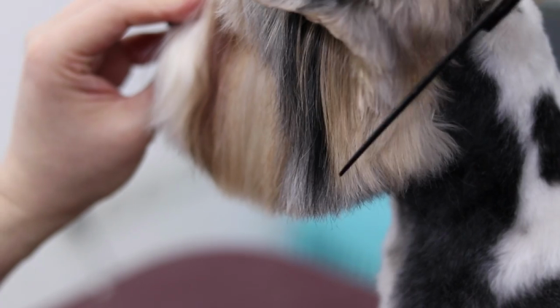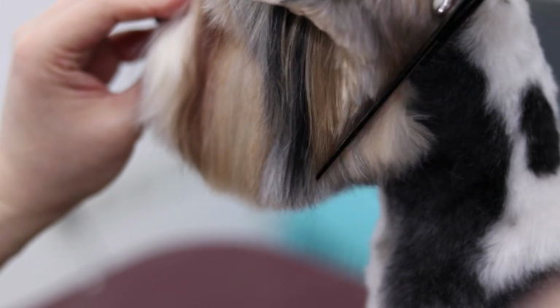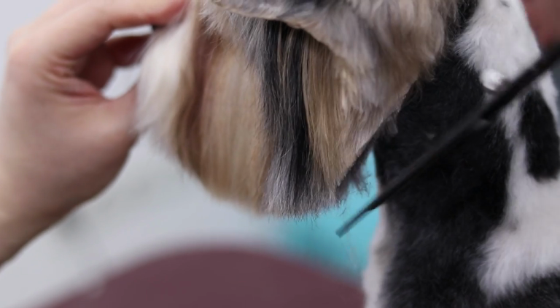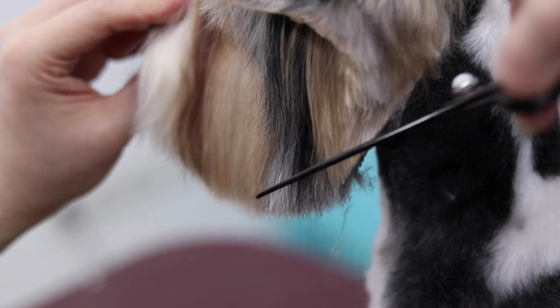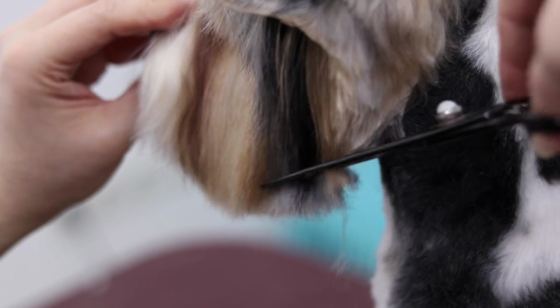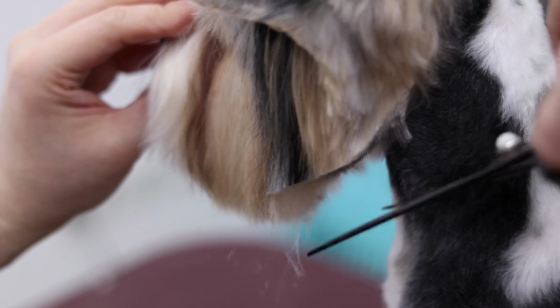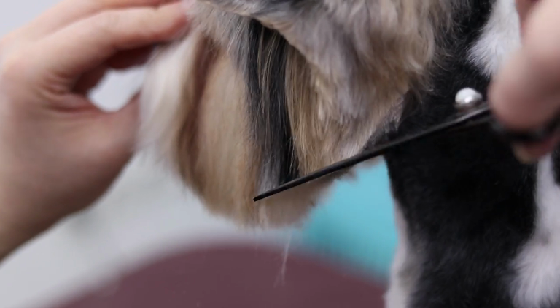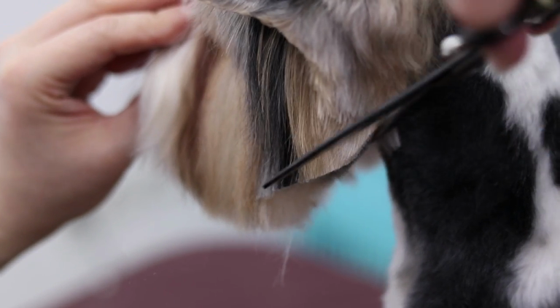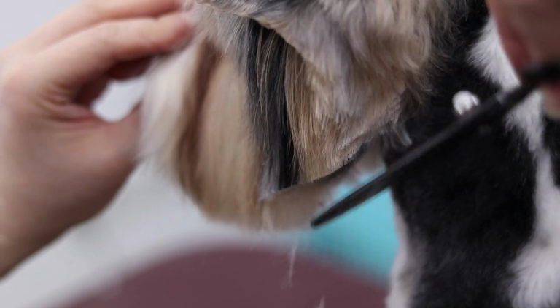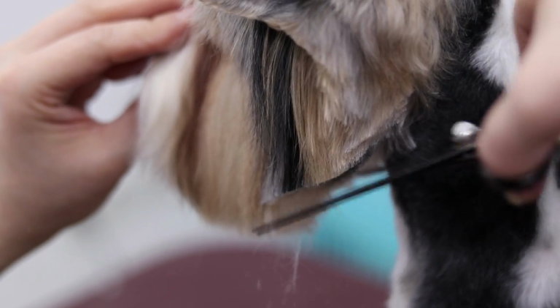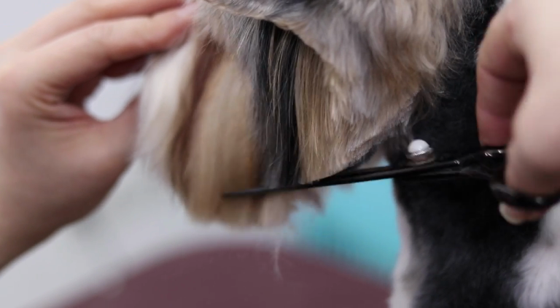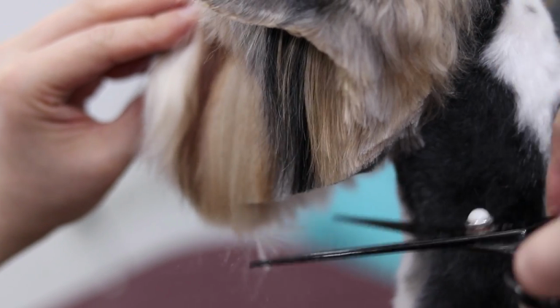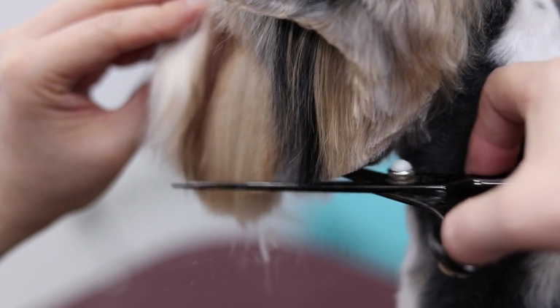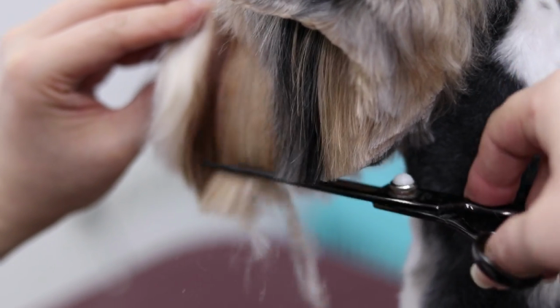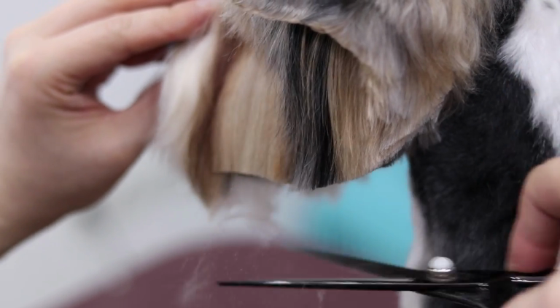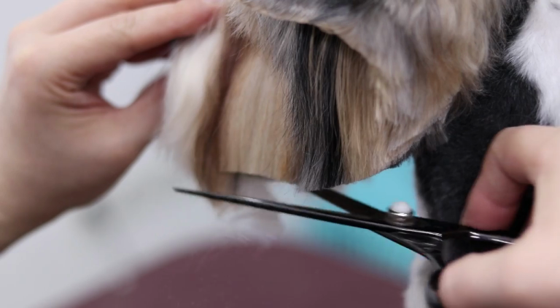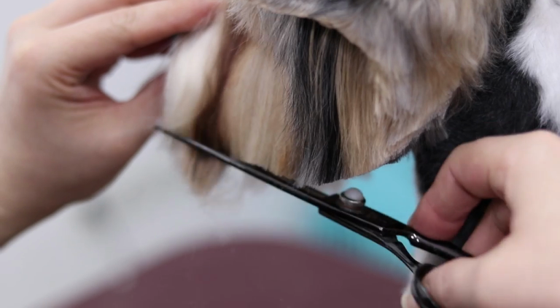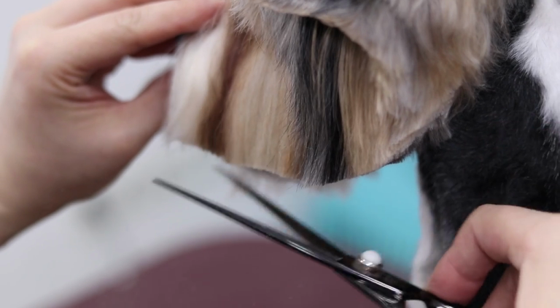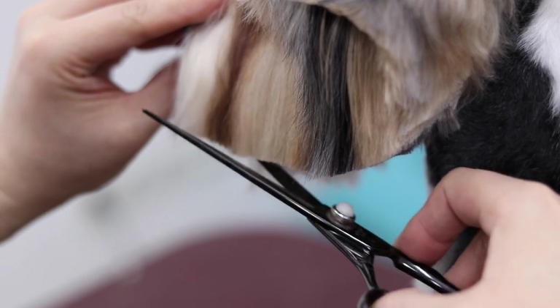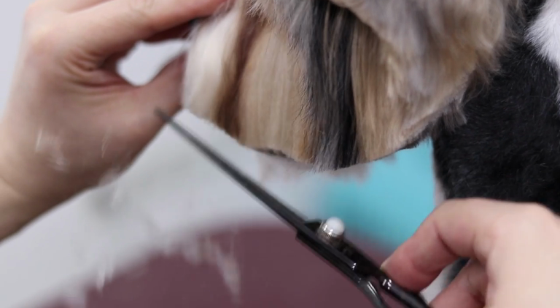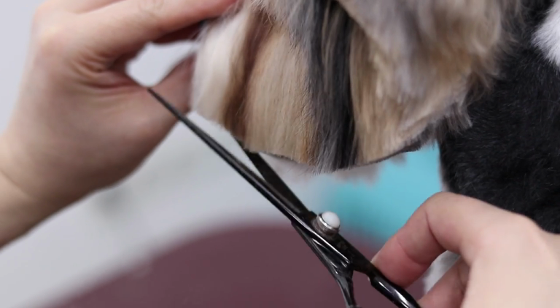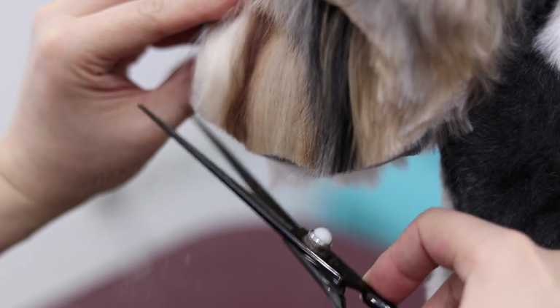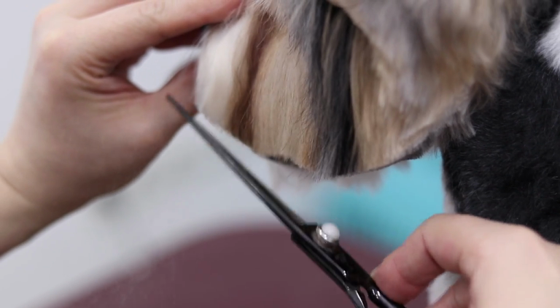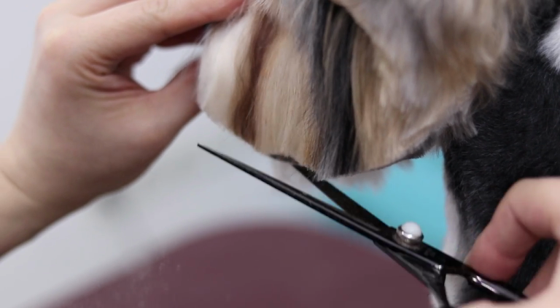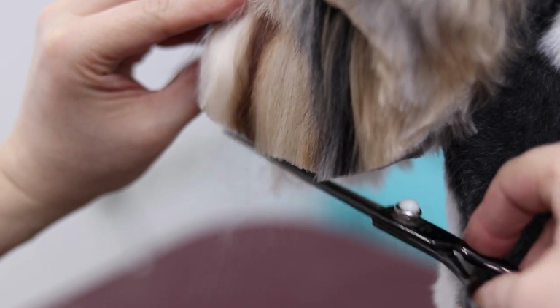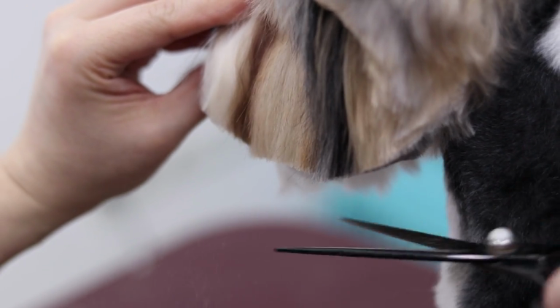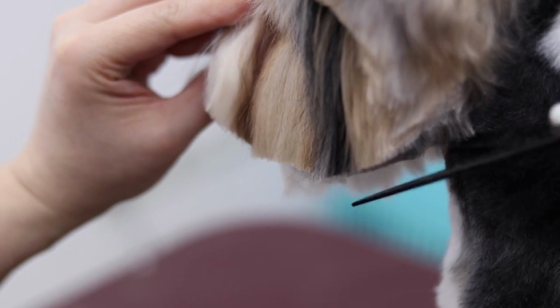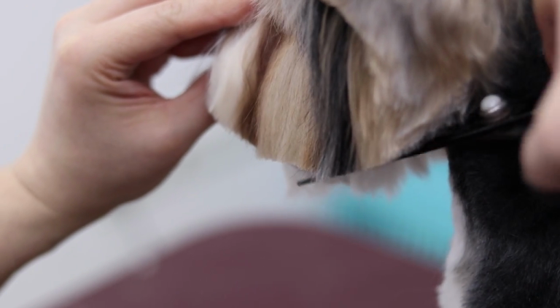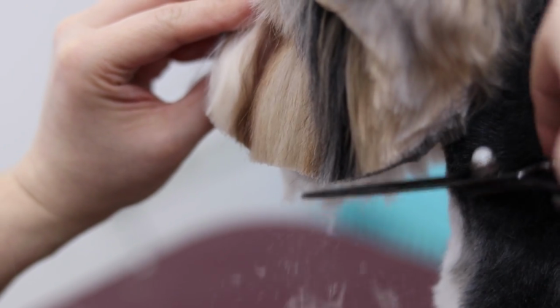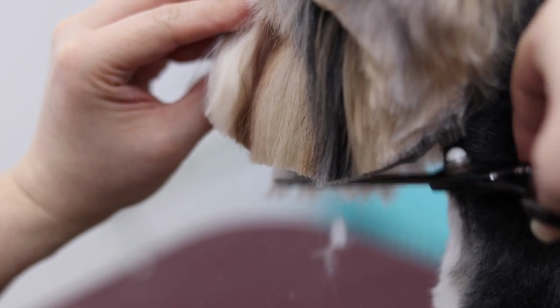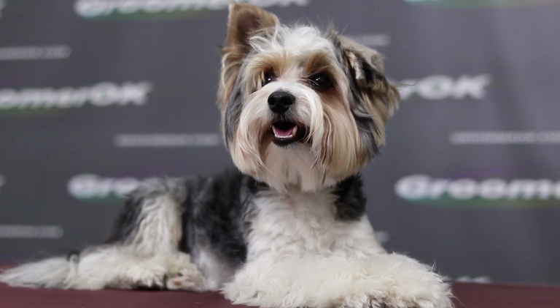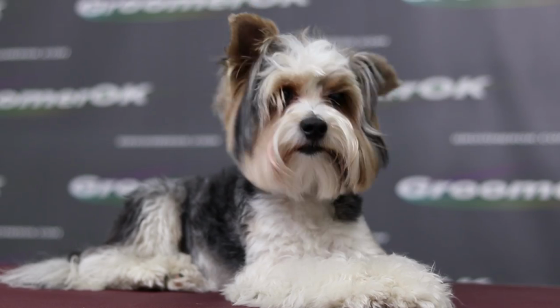This is a Beaver York — delightfully lively, very sociable, cheerful, intelligent, and self-confident dog. Beaver is an affectionate pet with a balanced character.